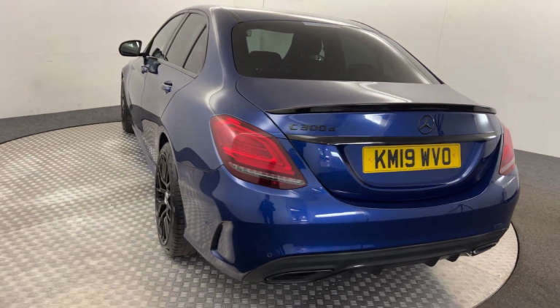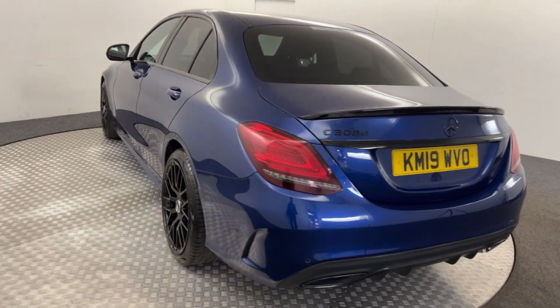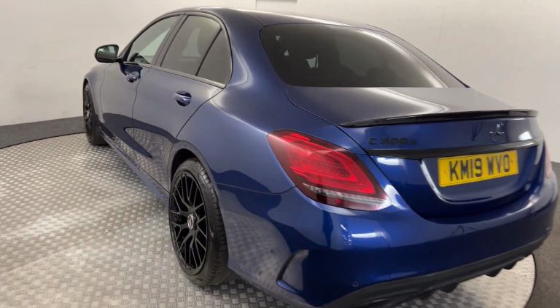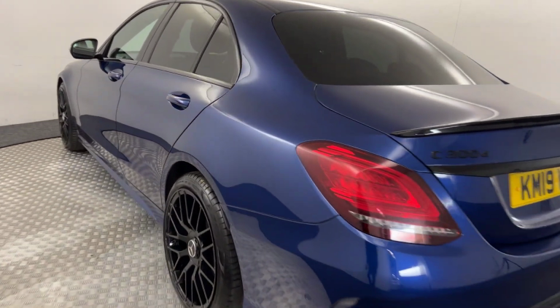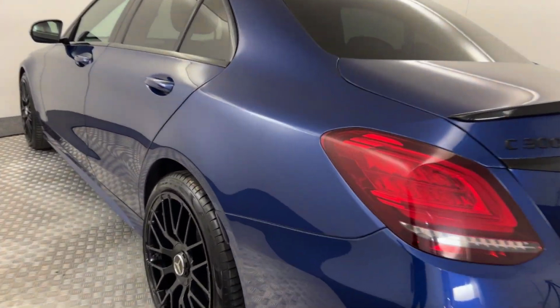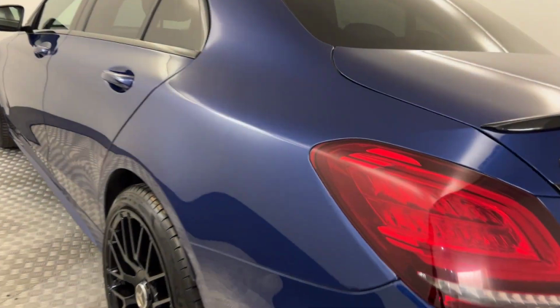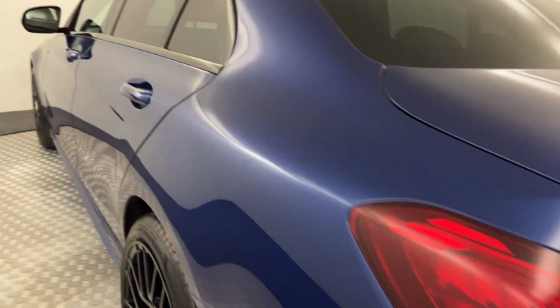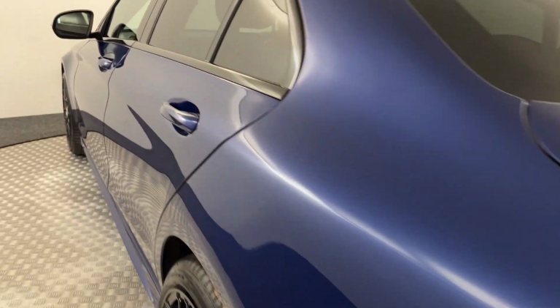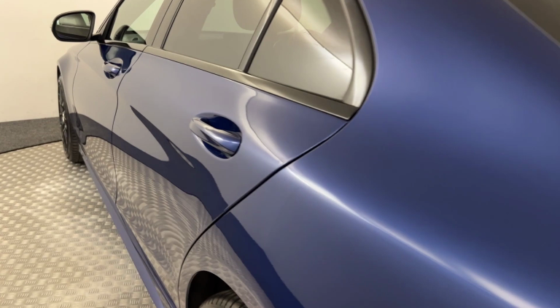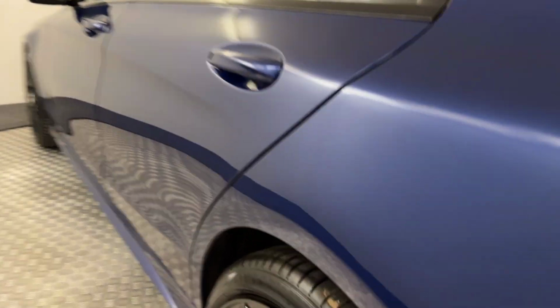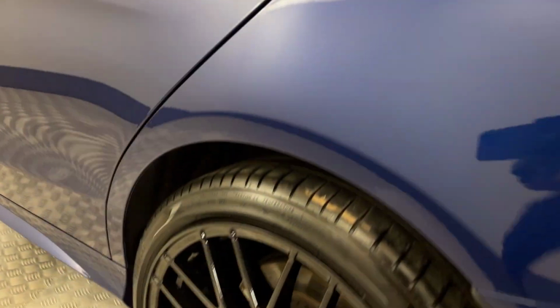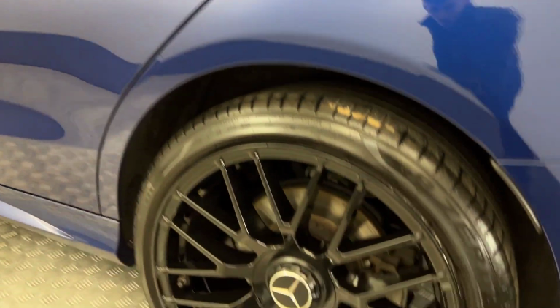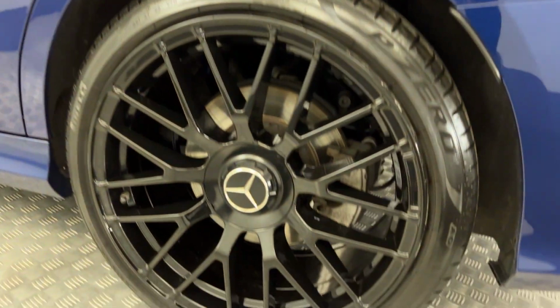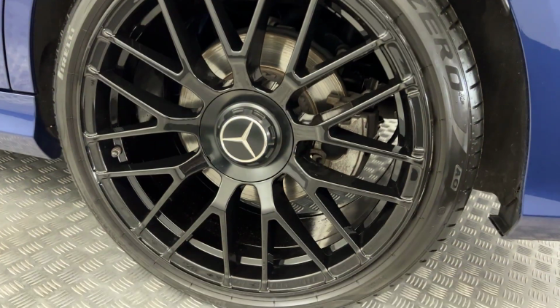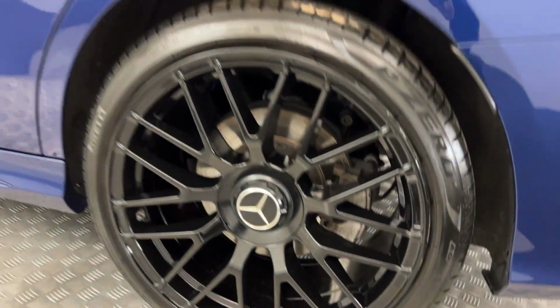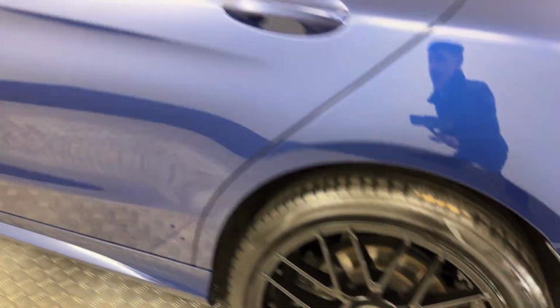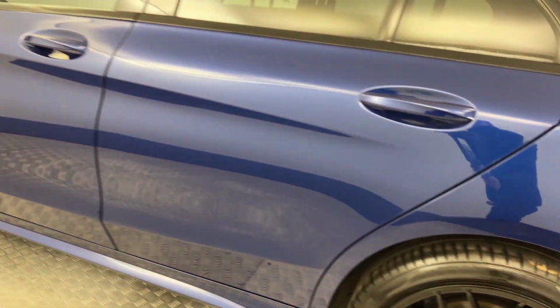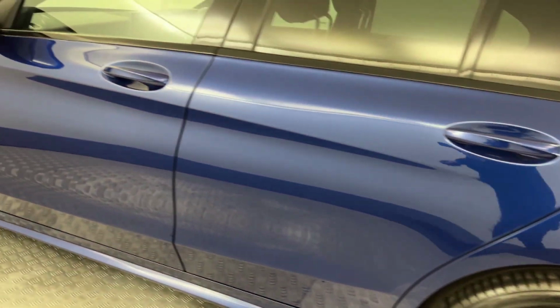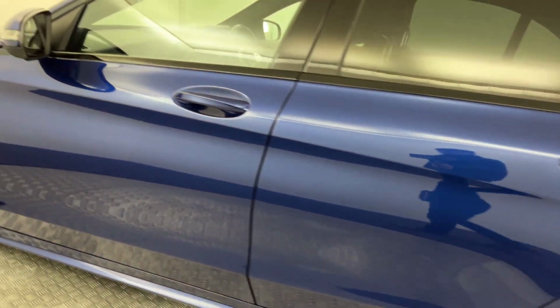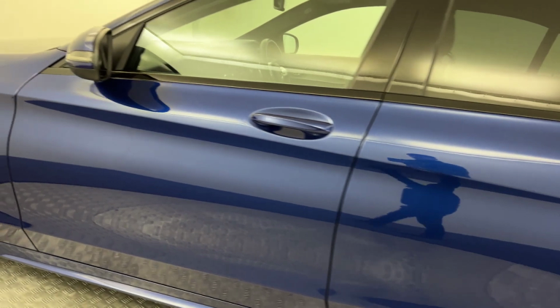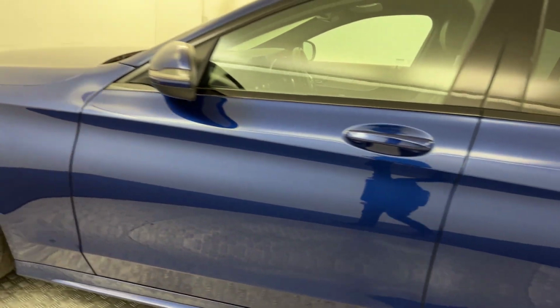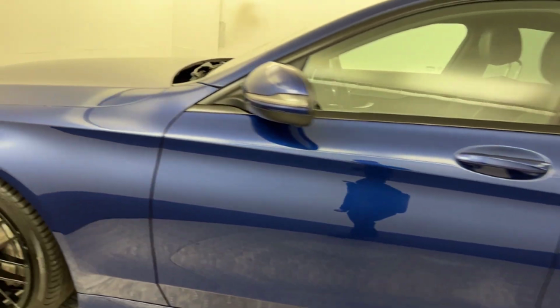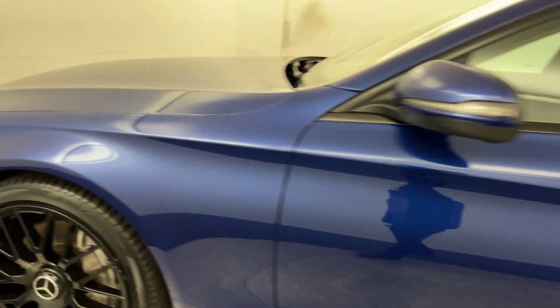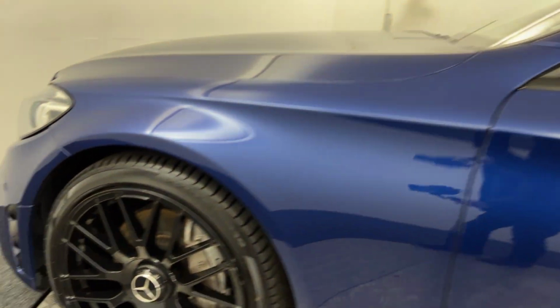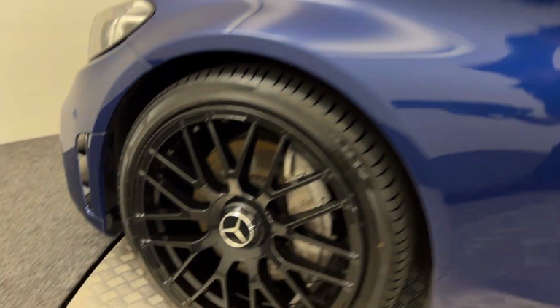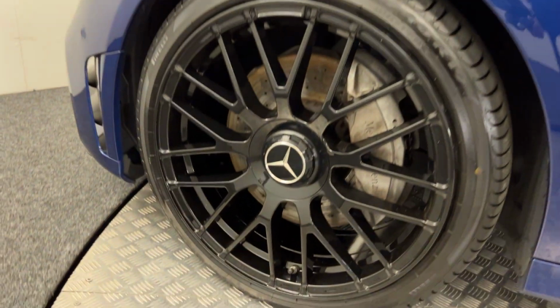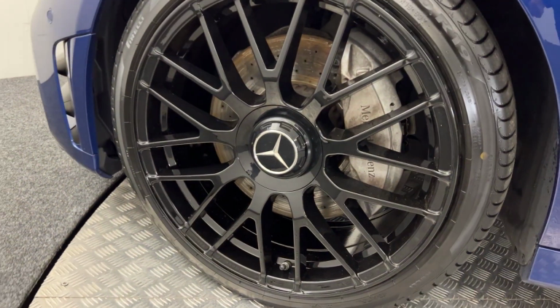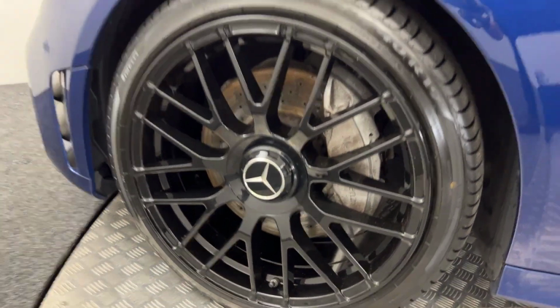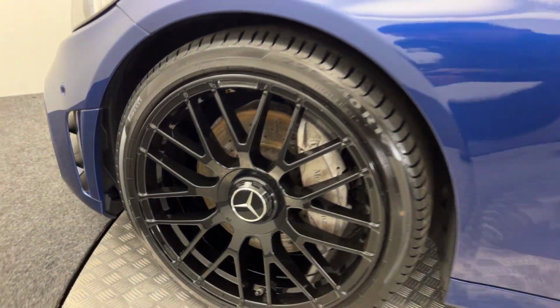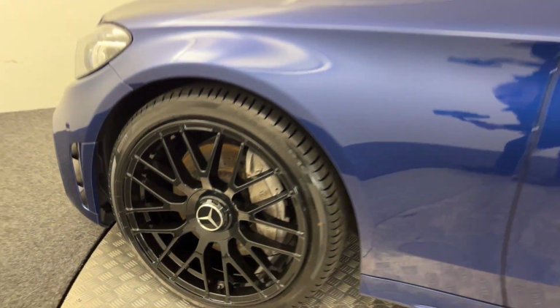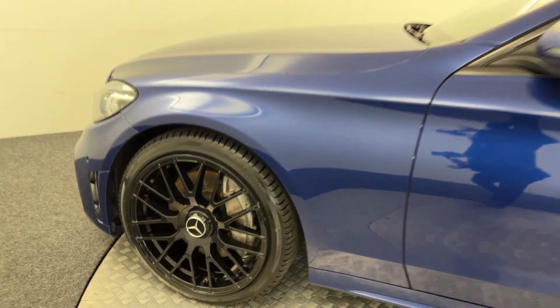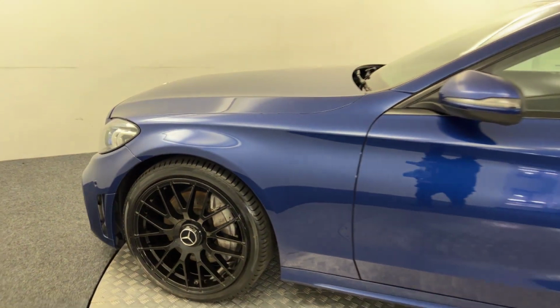Moving round, same again on this side — you've got absolutely fantastic paintwork. Wheels are immaculate, there's no nasty scratches, scrapes or dents, and there's the final alloy. Just a fantastic example.